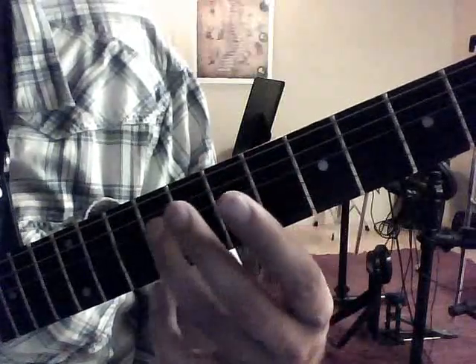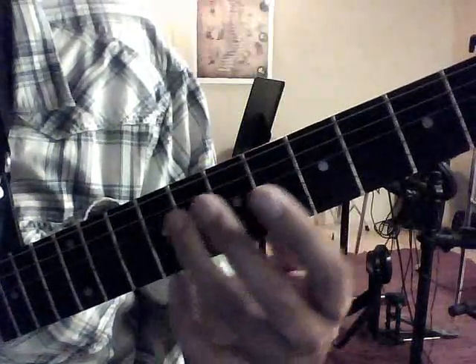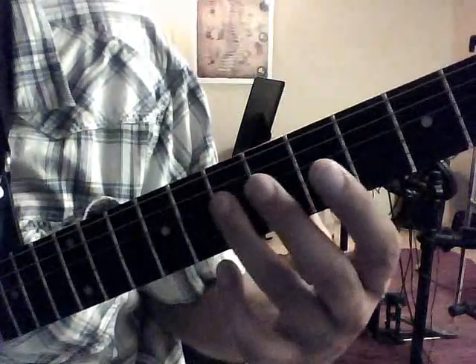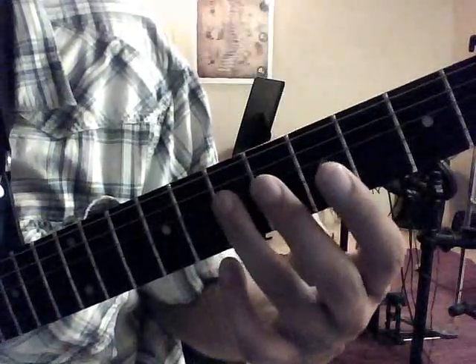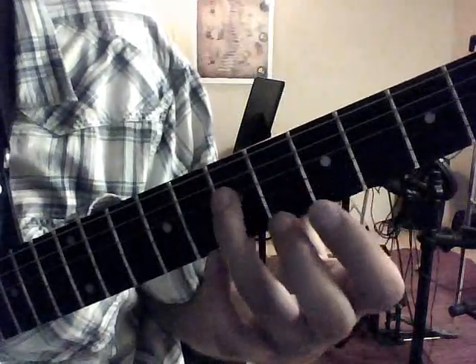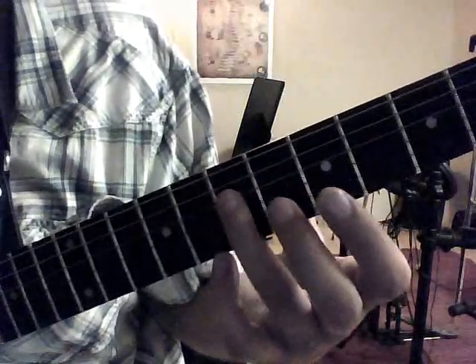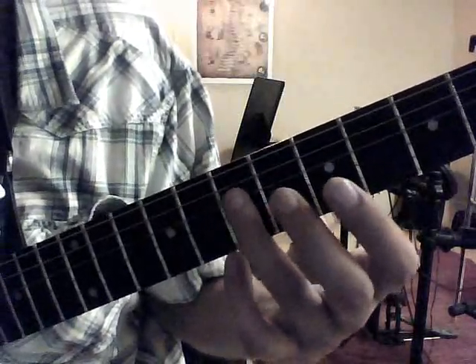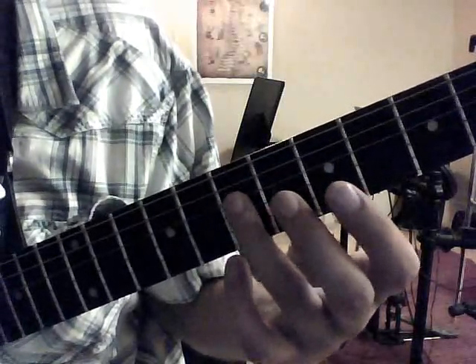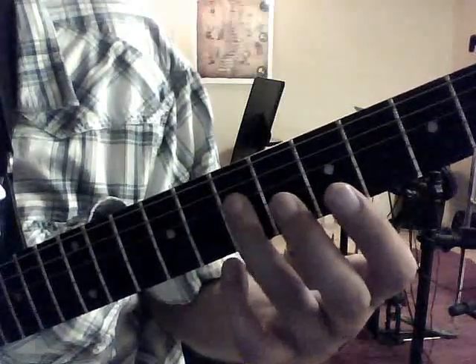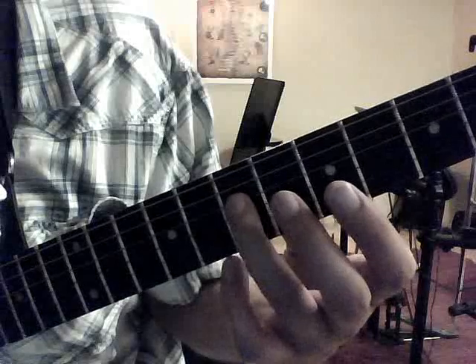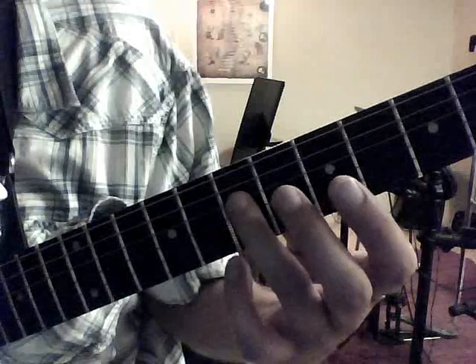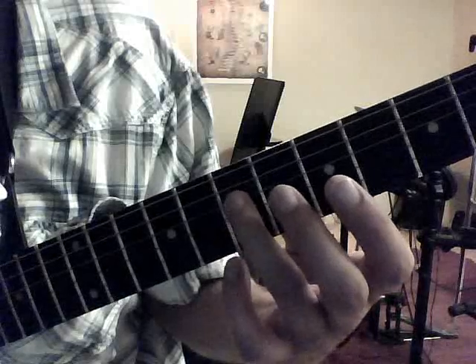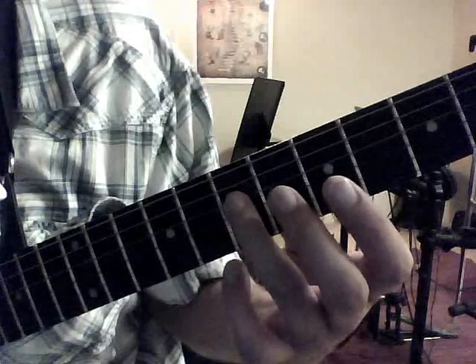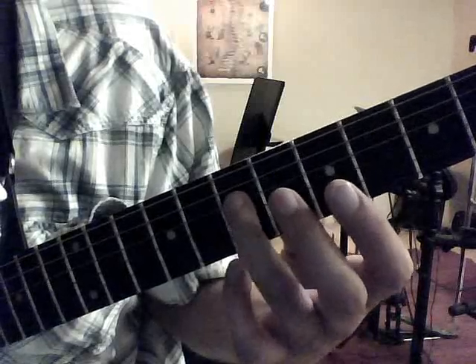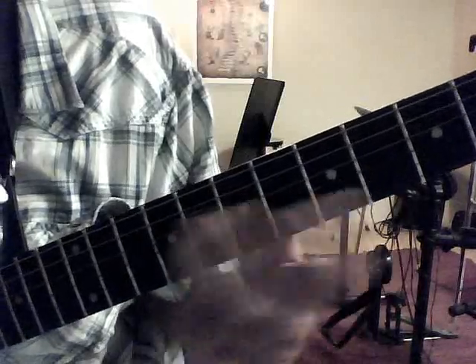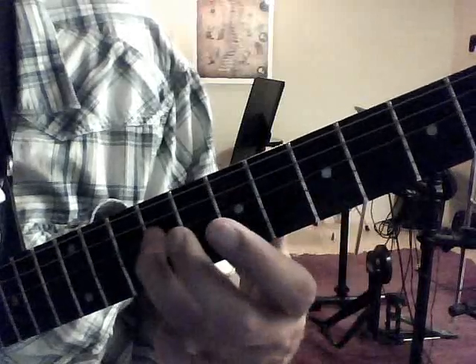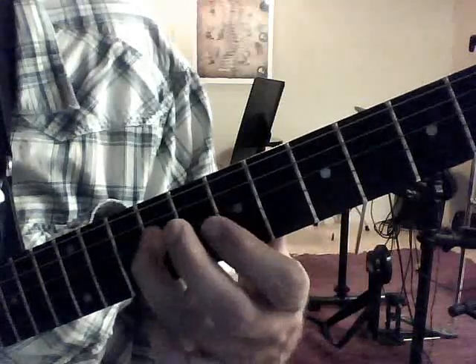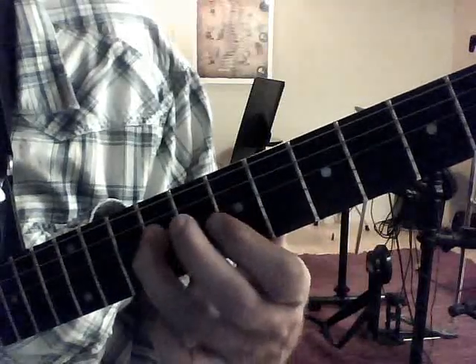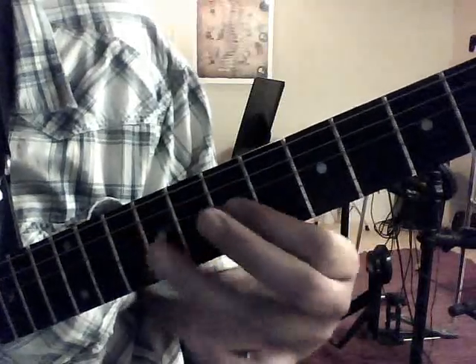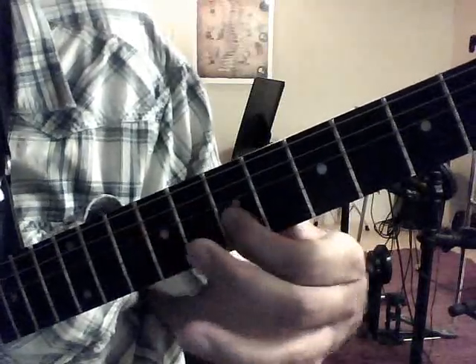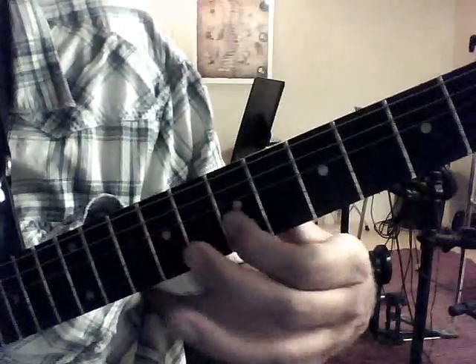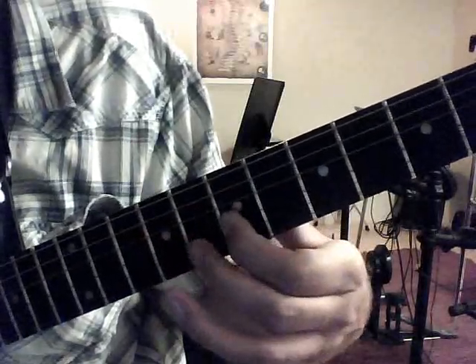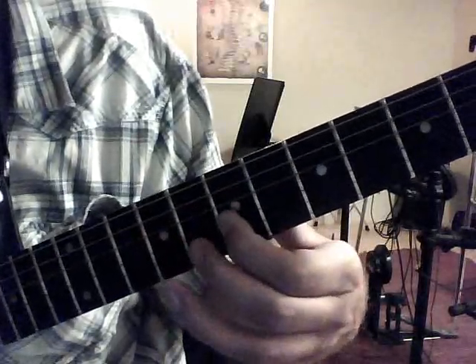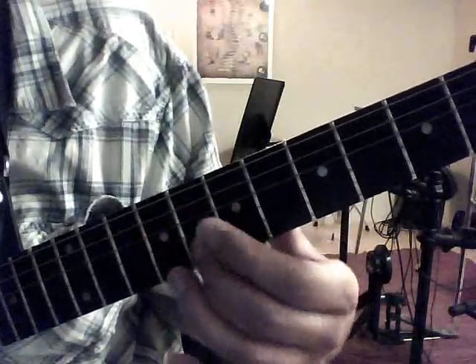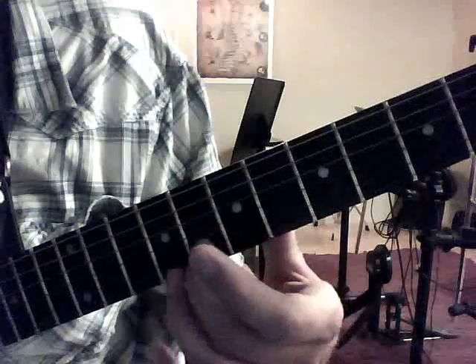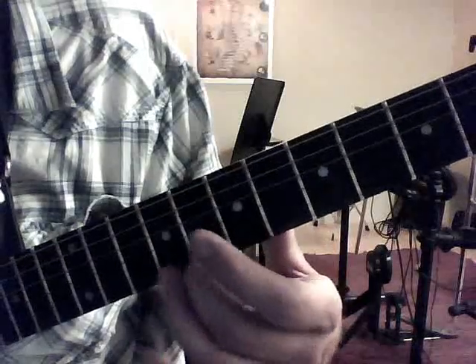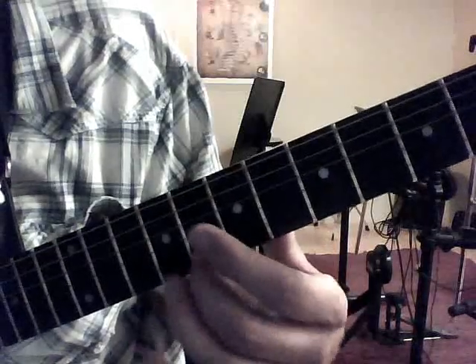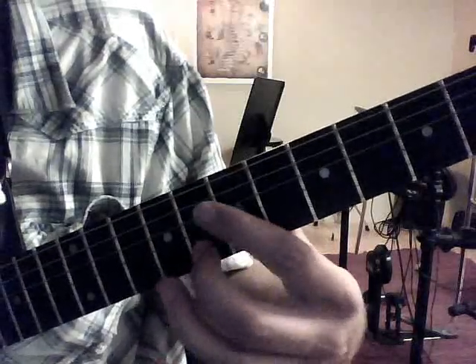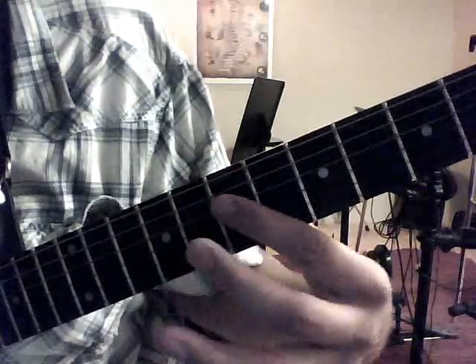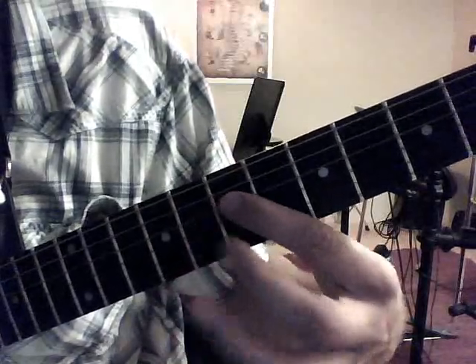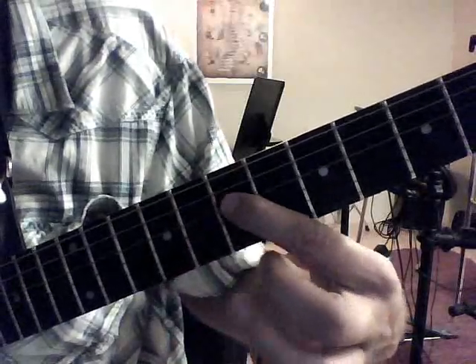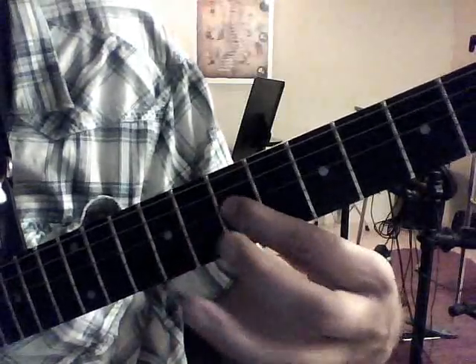Then we're going to move into the riff. We're going to slide from 7 to 9 on the 4th string, and then 7th fret 3rd string, 8th fret 2nd string, and then 7th fret 4th string.